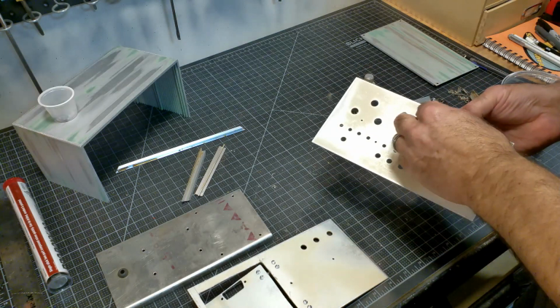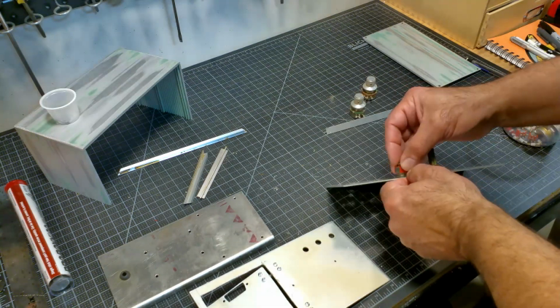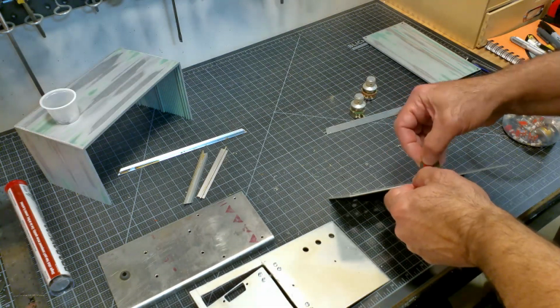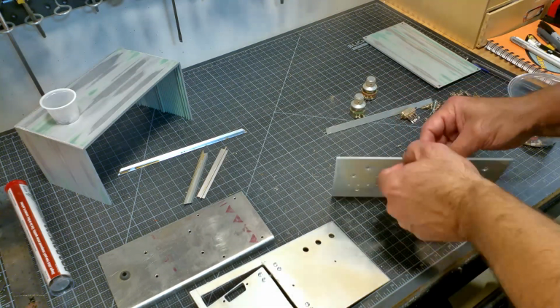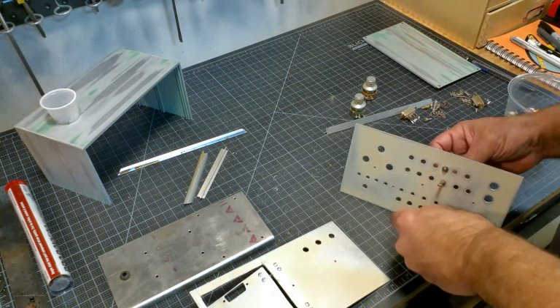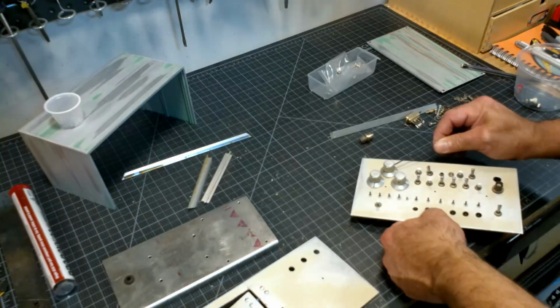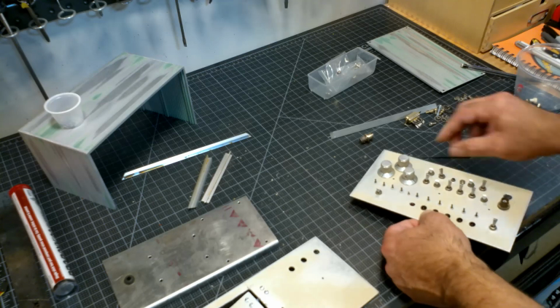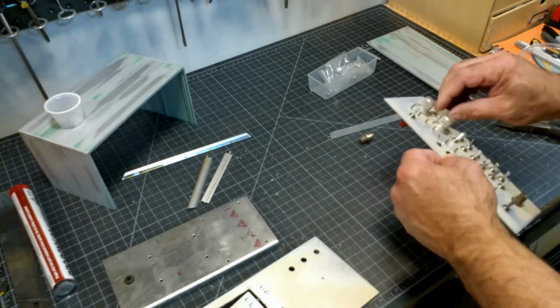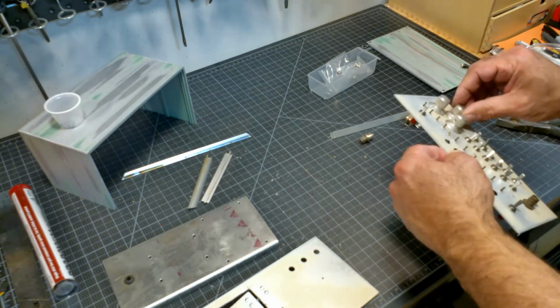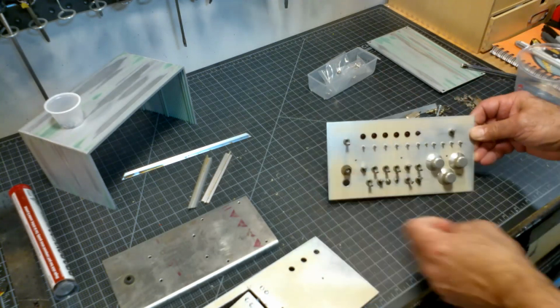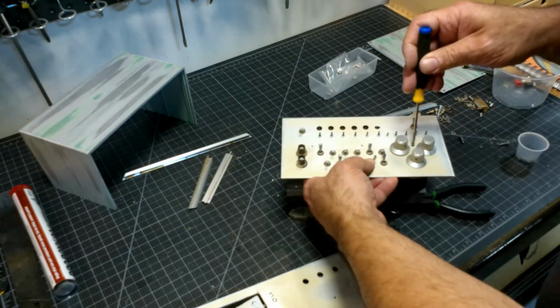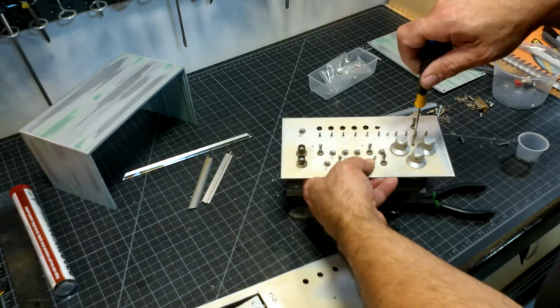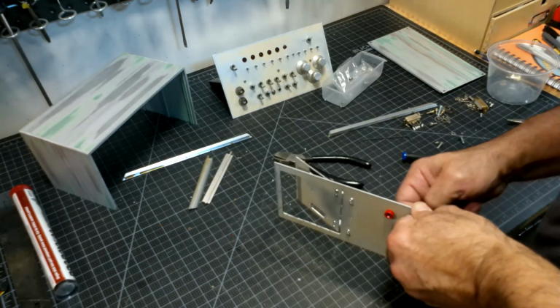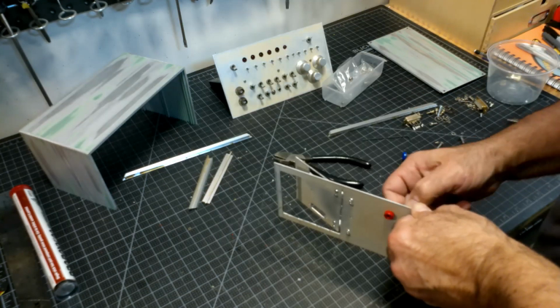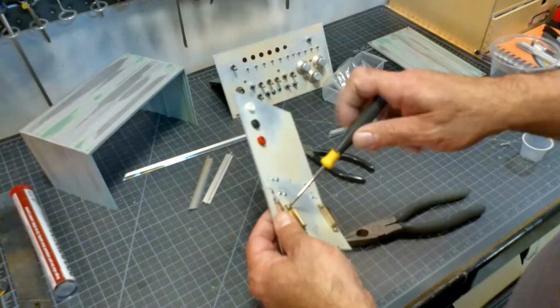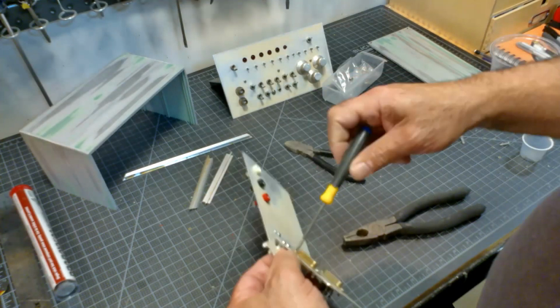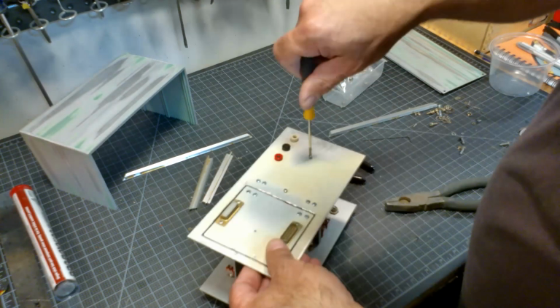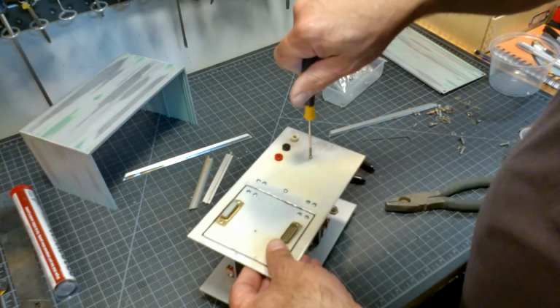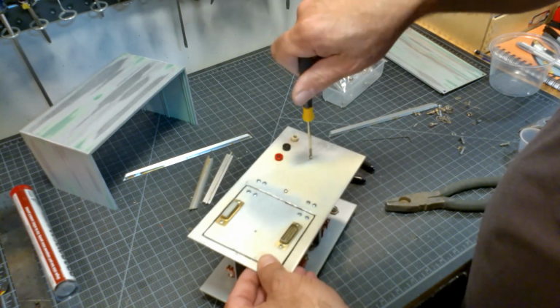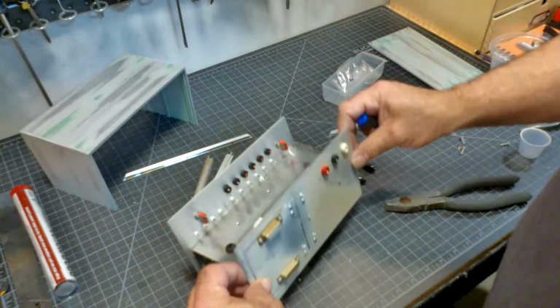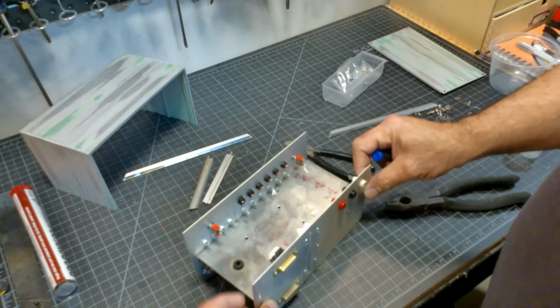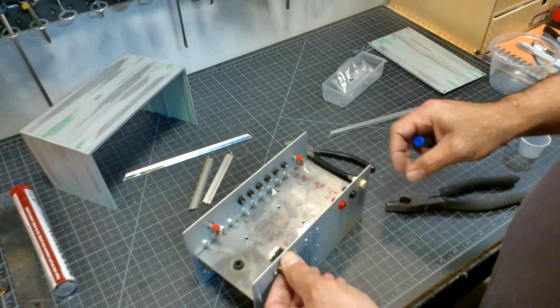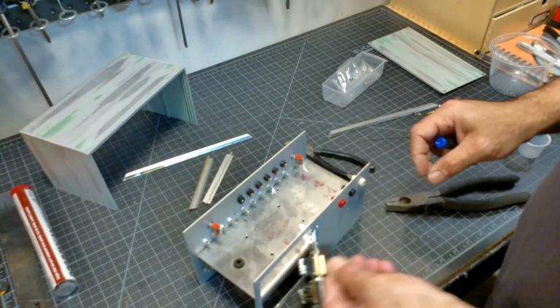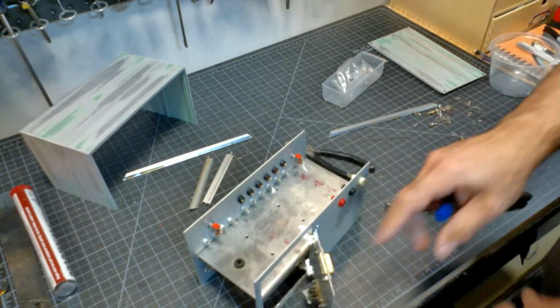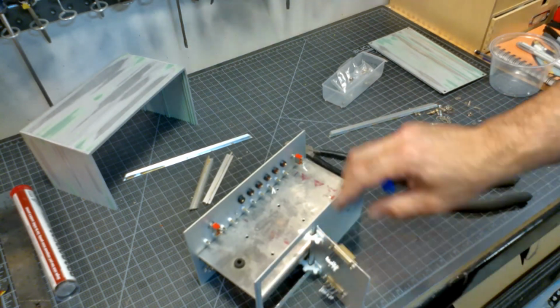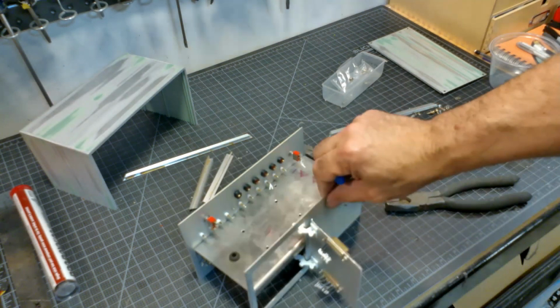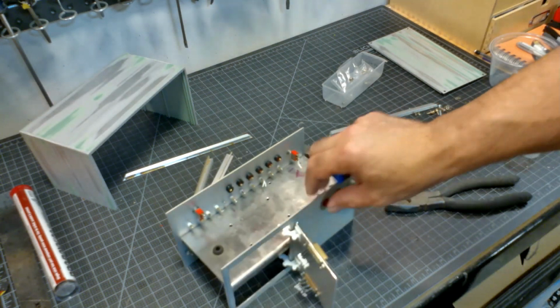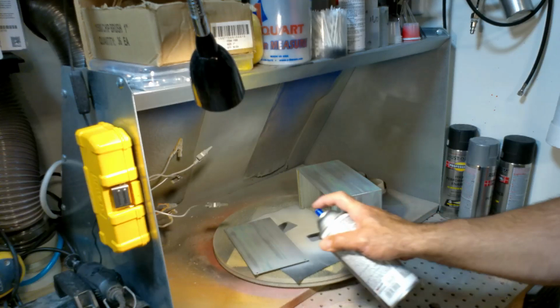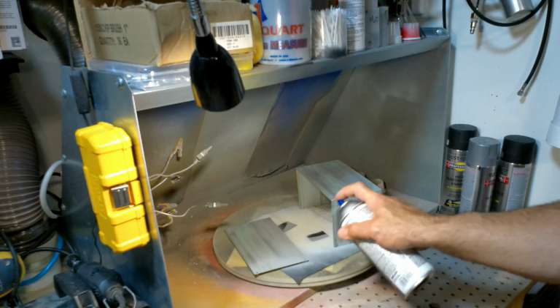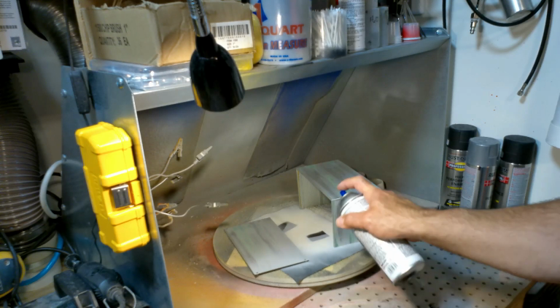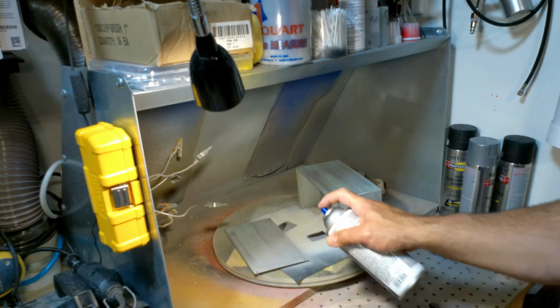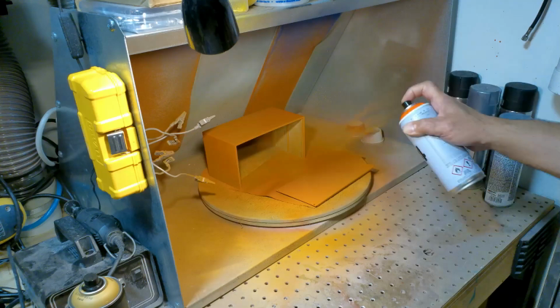Putting all the switches, knobs, and LEDs back into their original position. Then reattaching the shelf to the front and back plates. The enclosure got primed and painted an orange color.